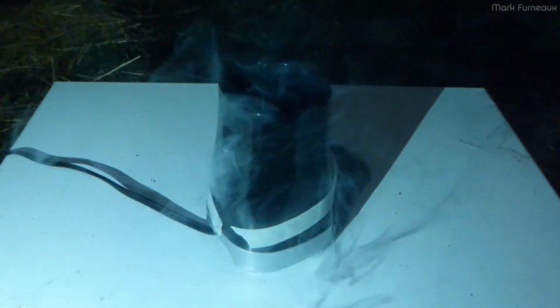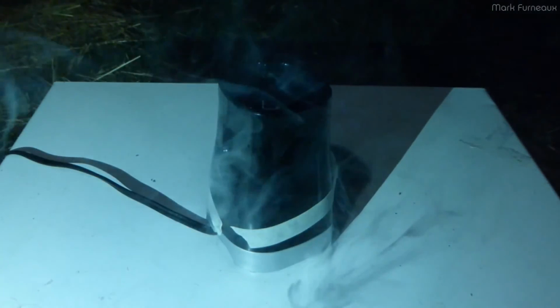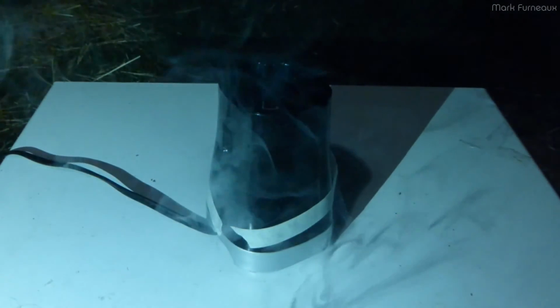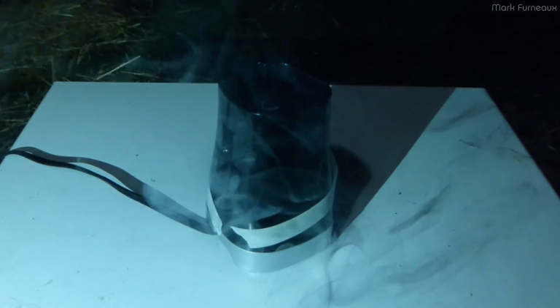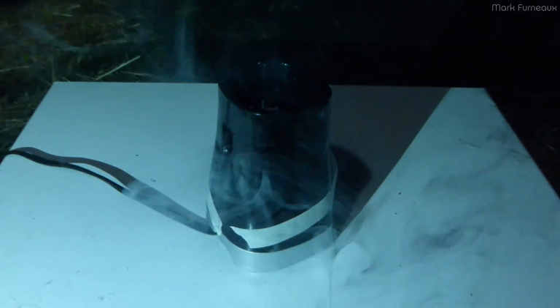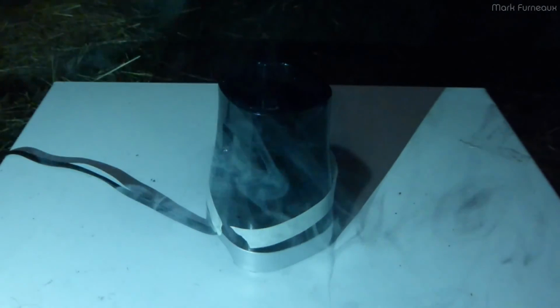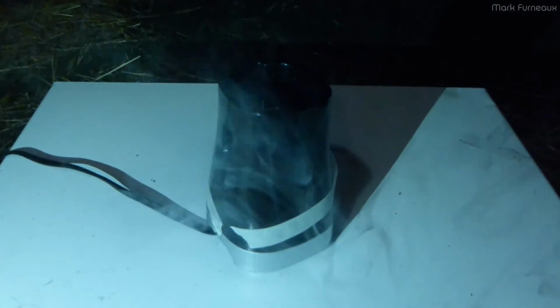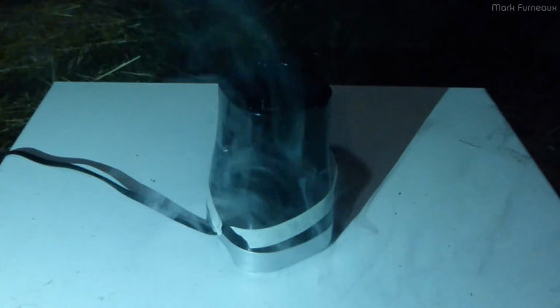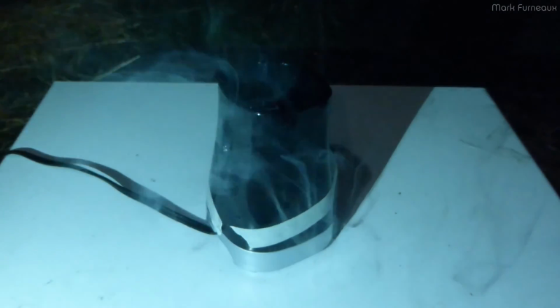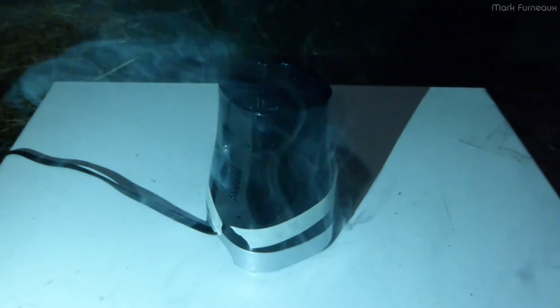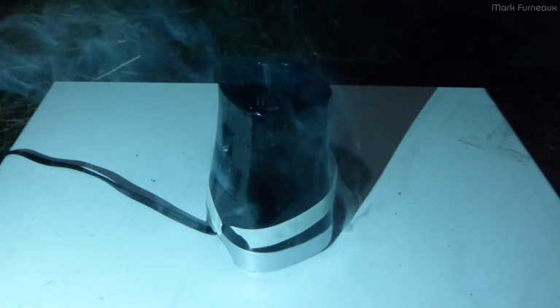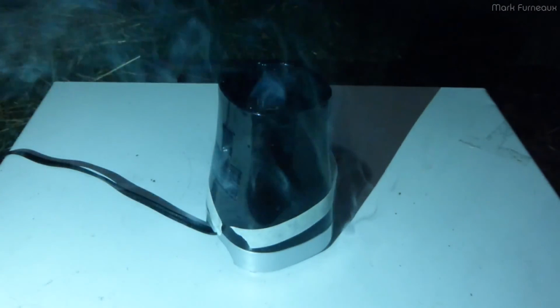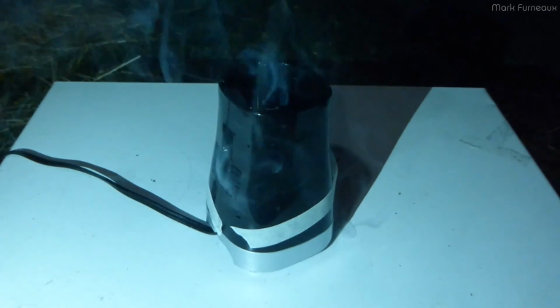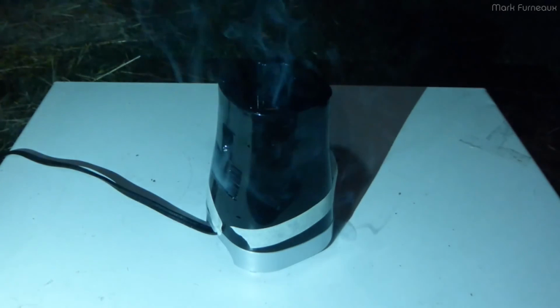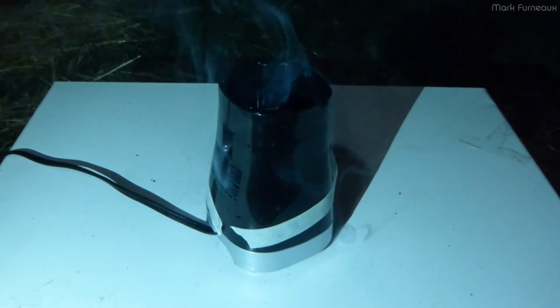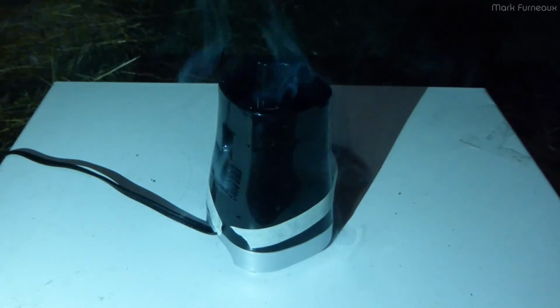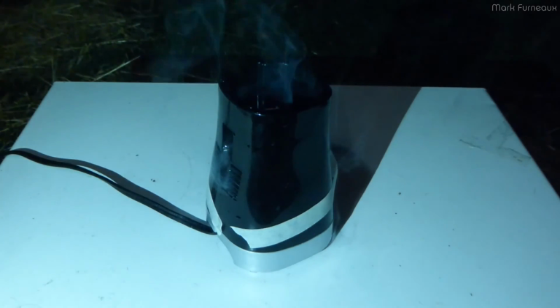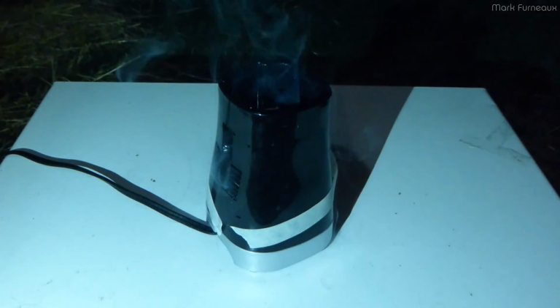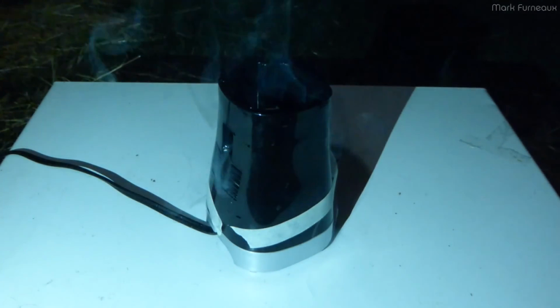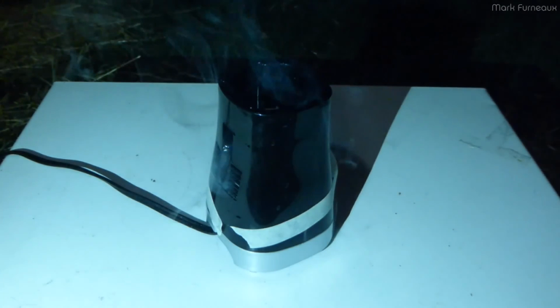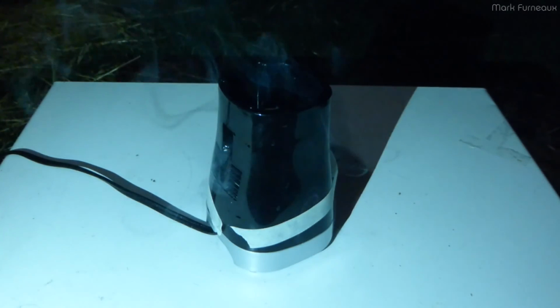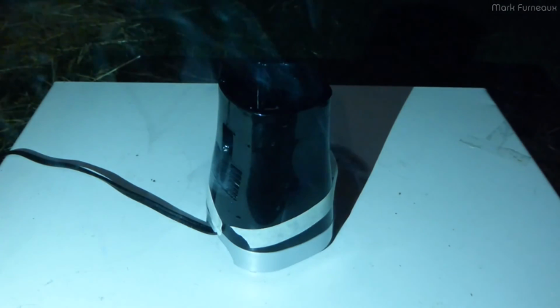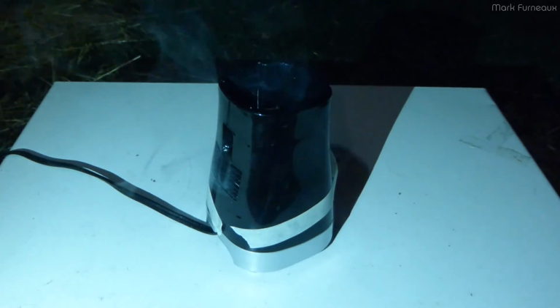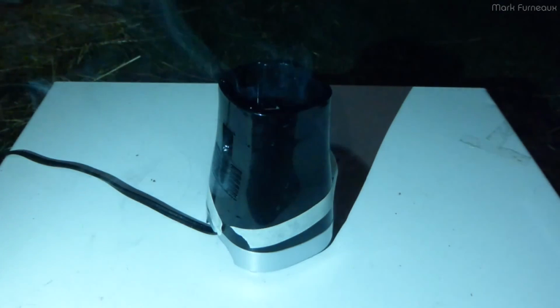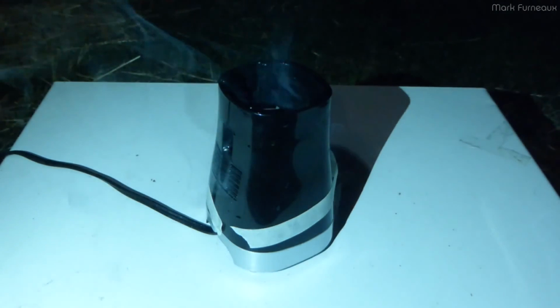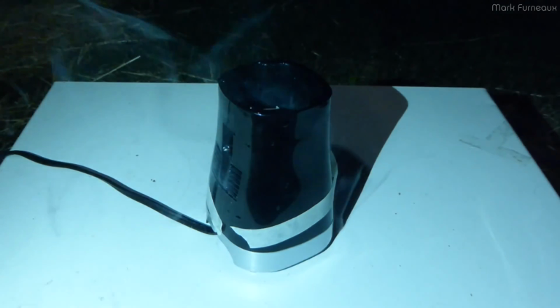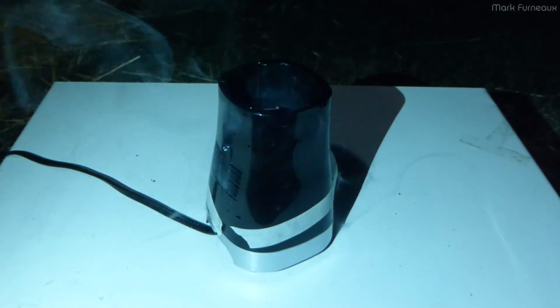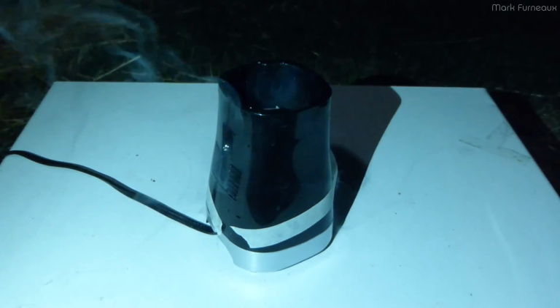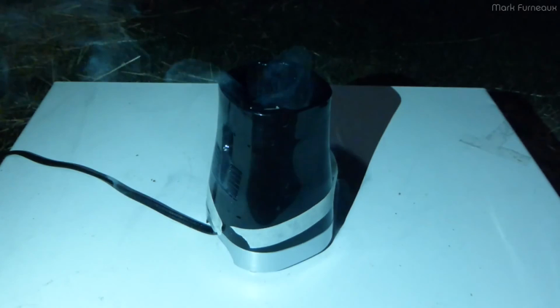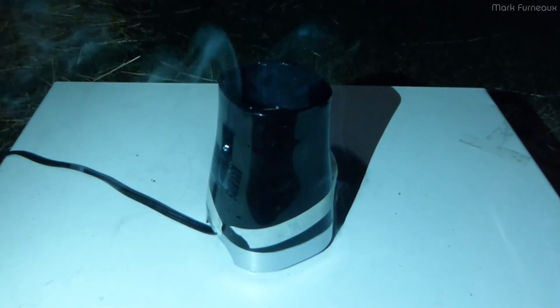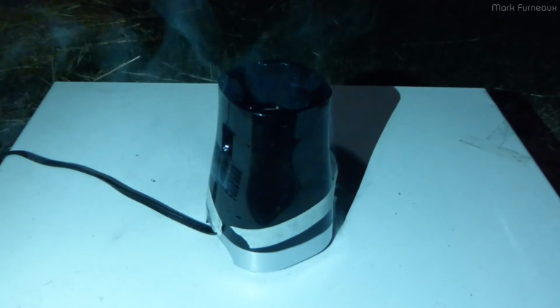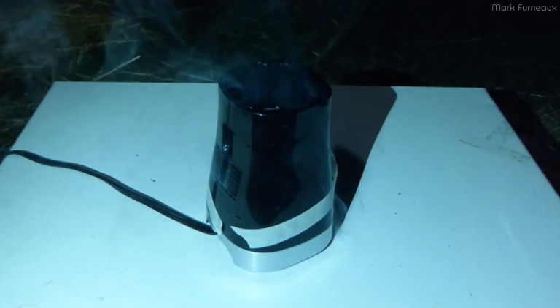And the magic smoke has come out. I think it's done. Yep, it's open. Well, hopefully that was interesting.